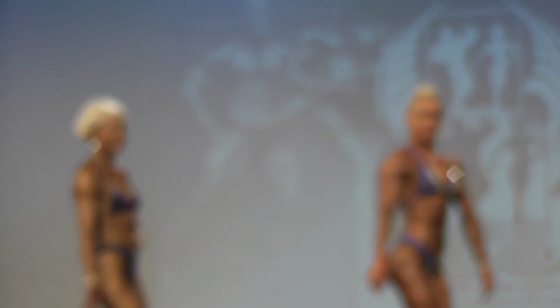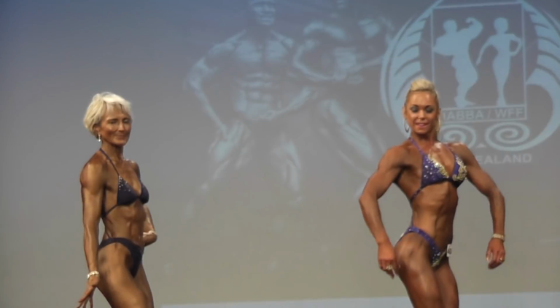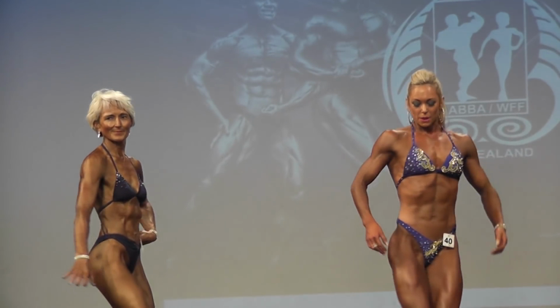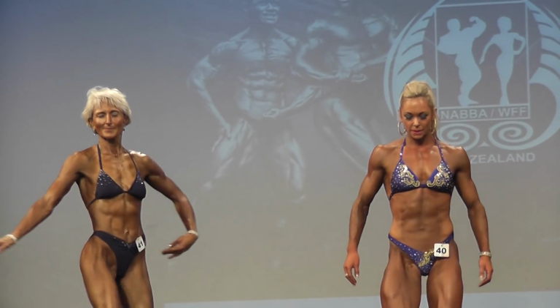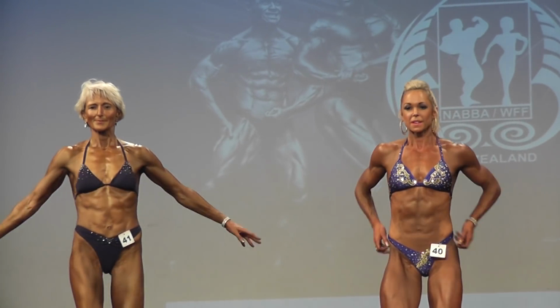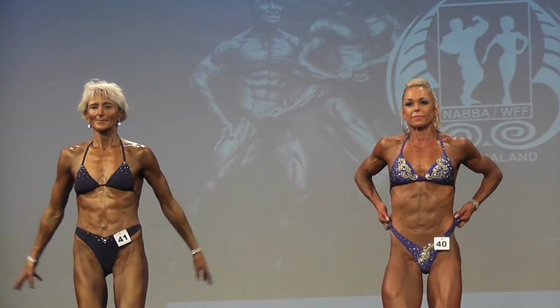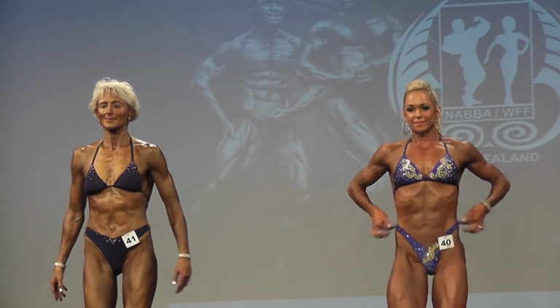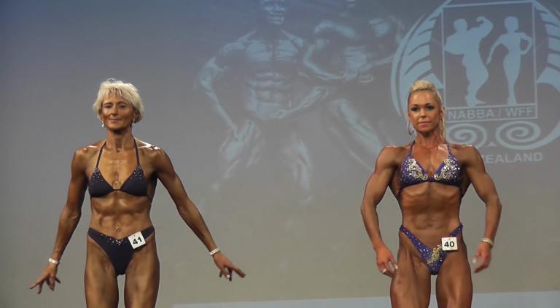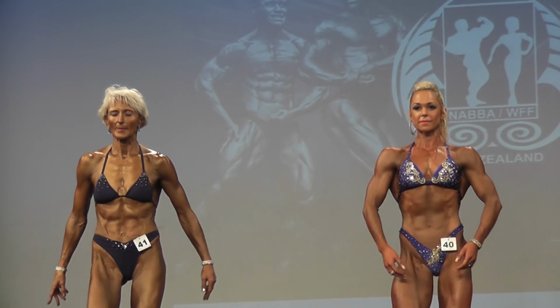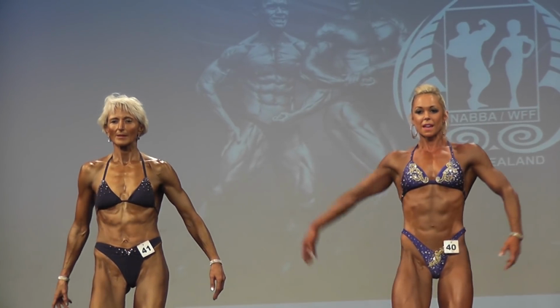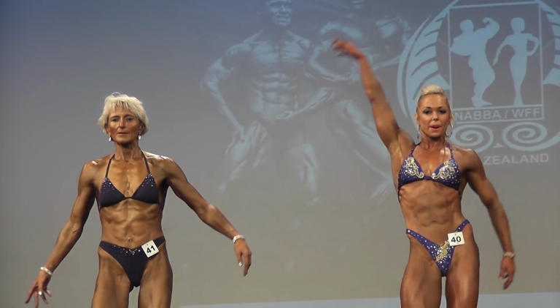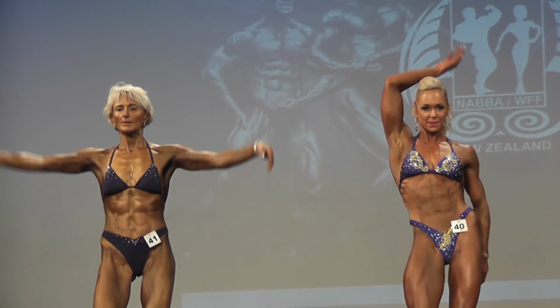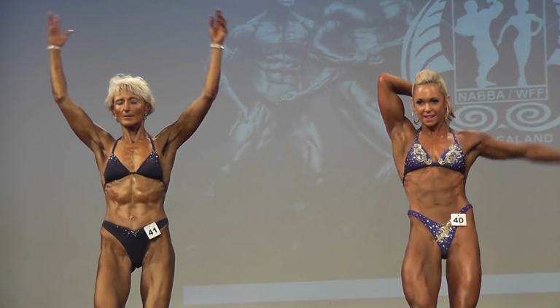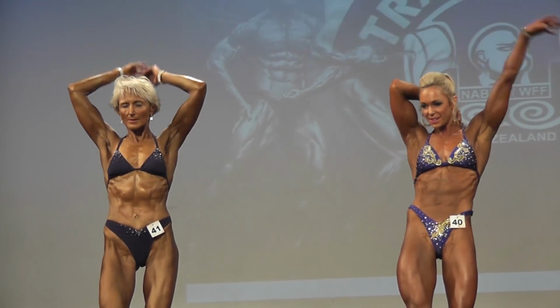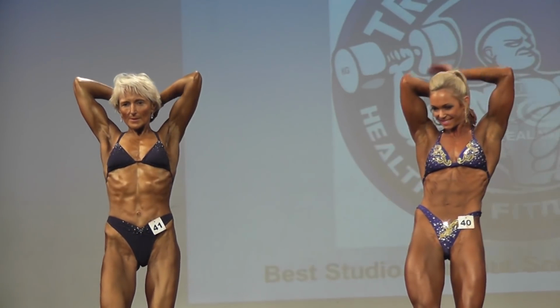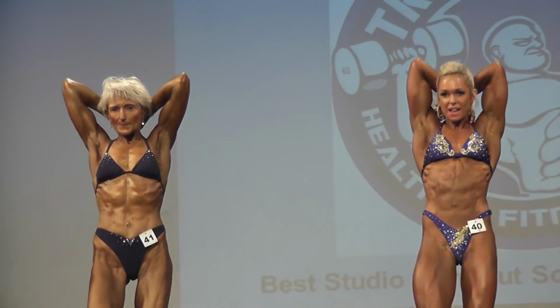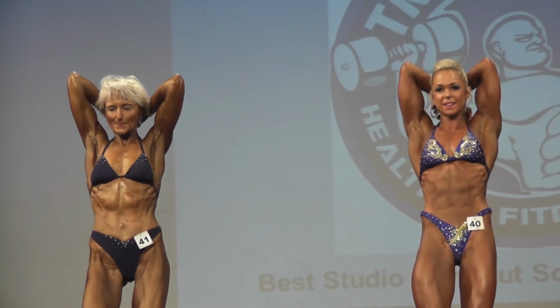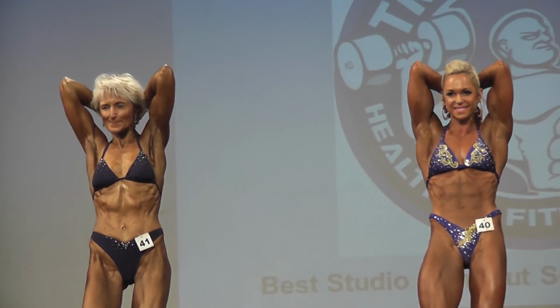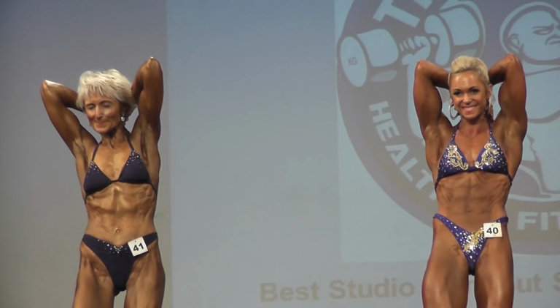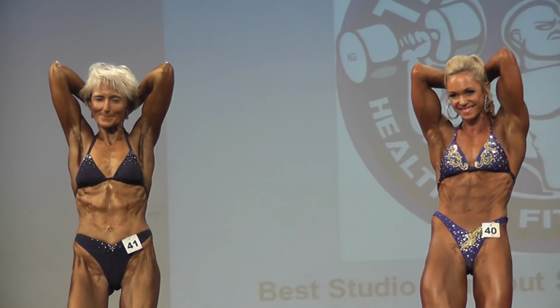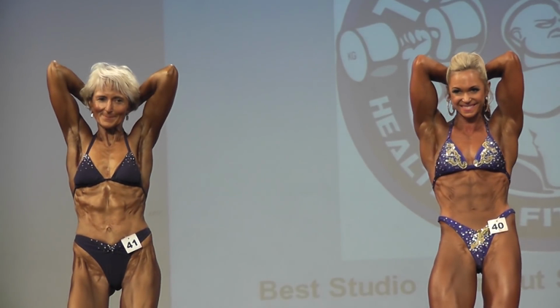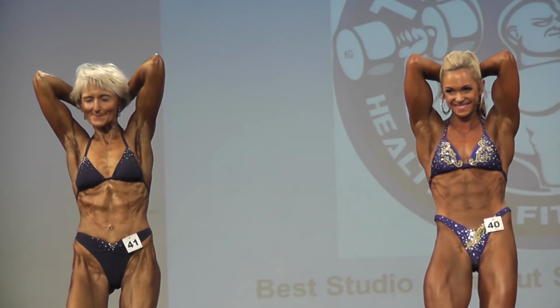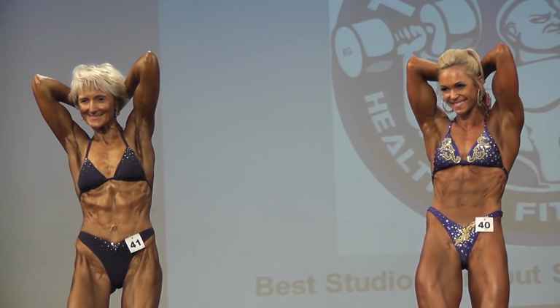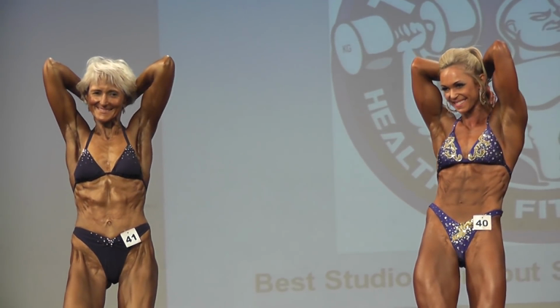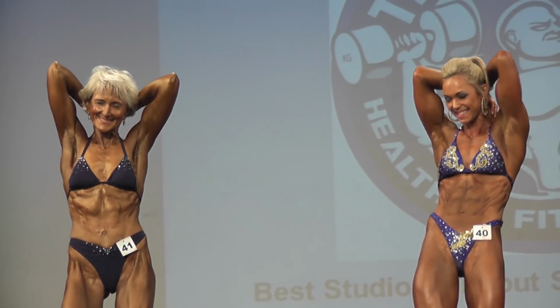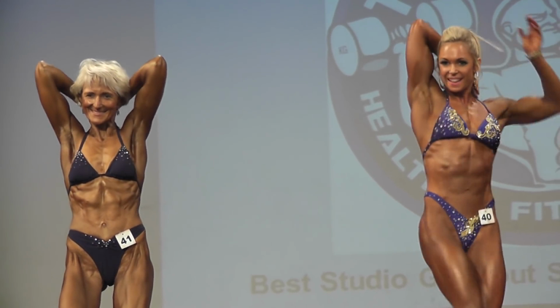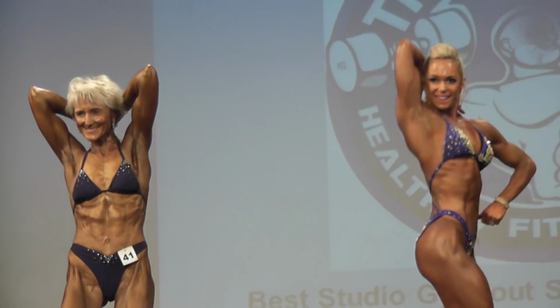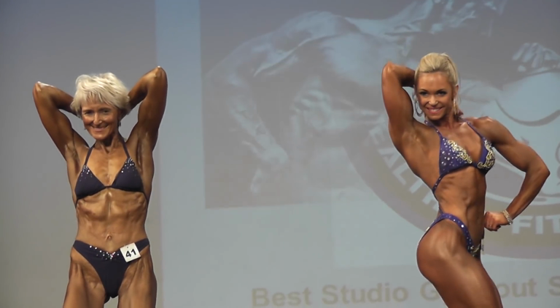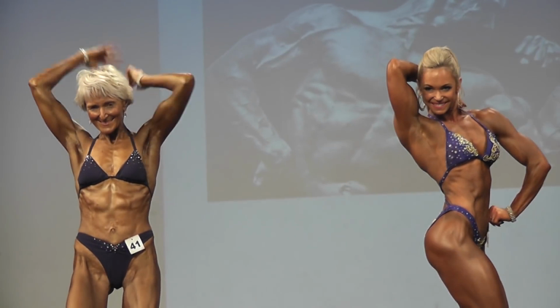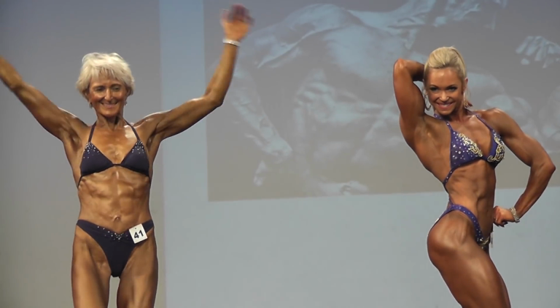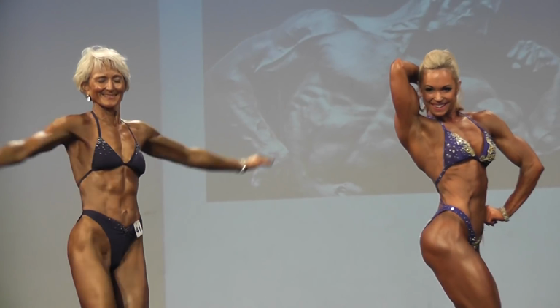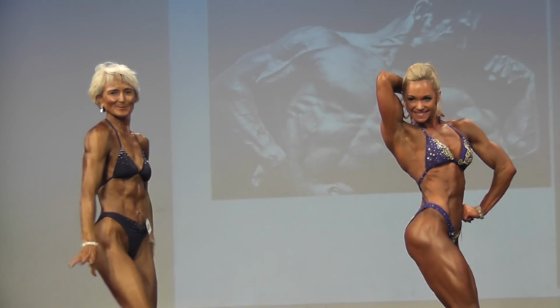Side tricep. And relax. Bring six packs, ladies. And relax. And relax. That's lovely, ladies.